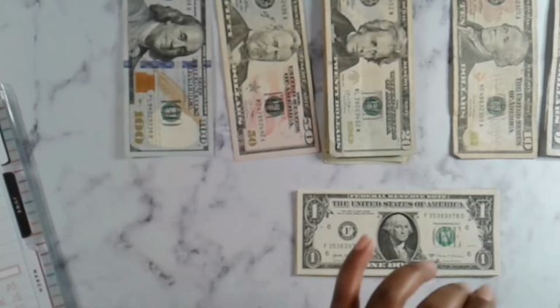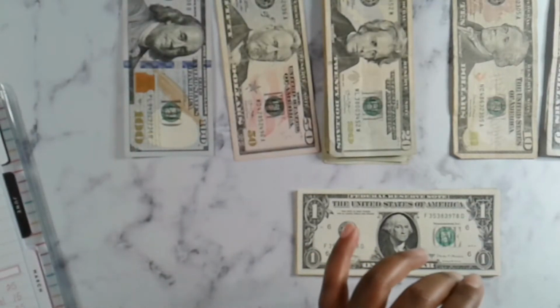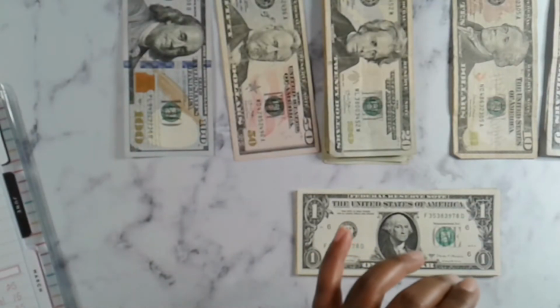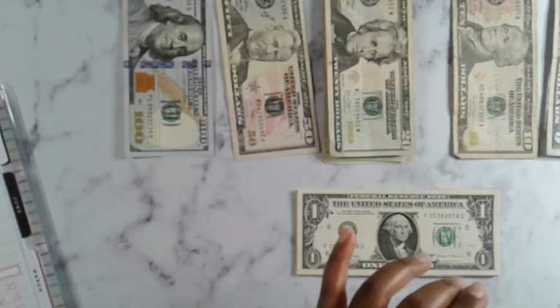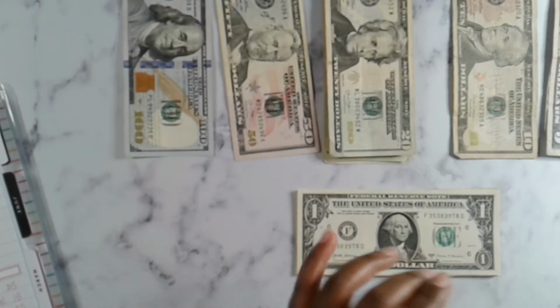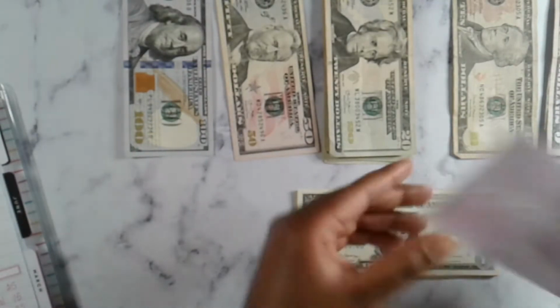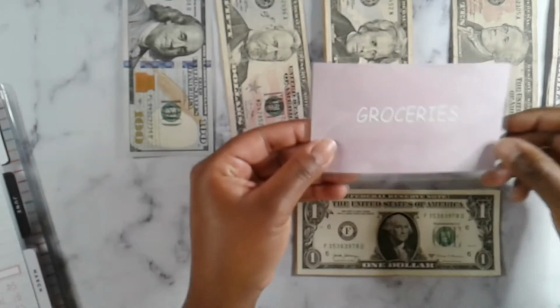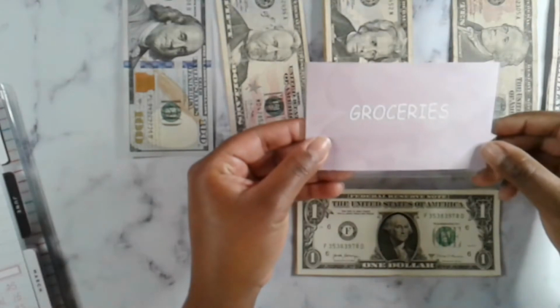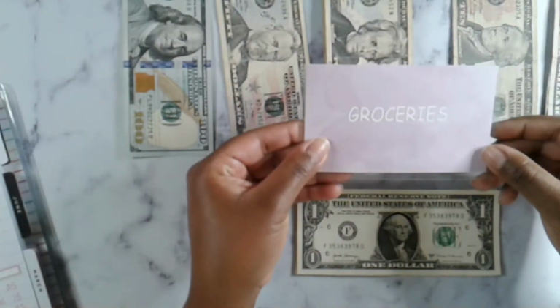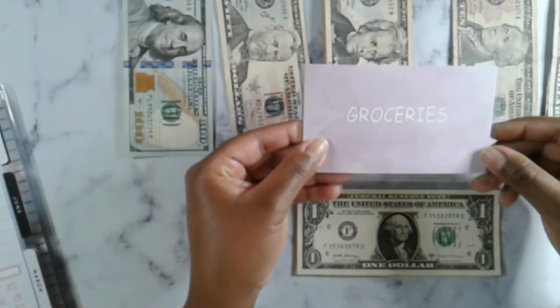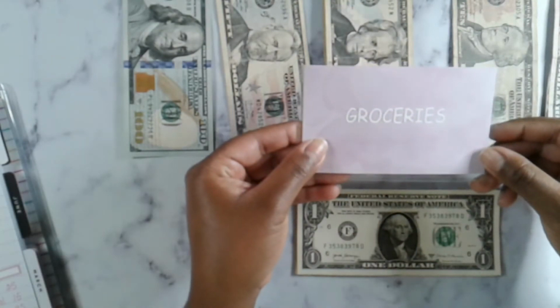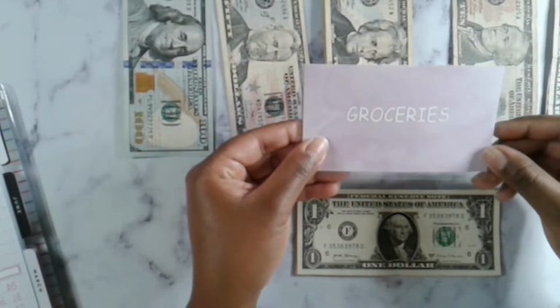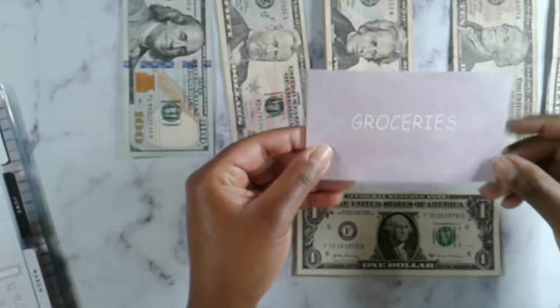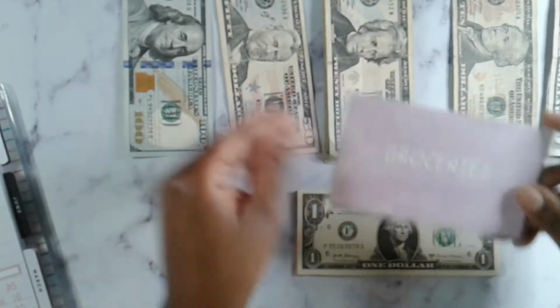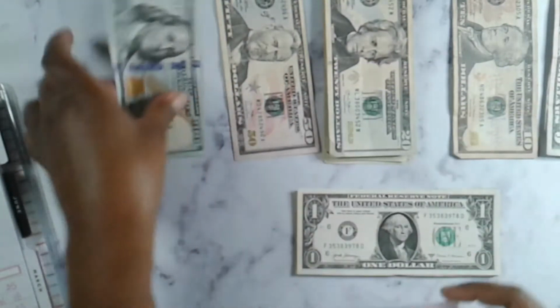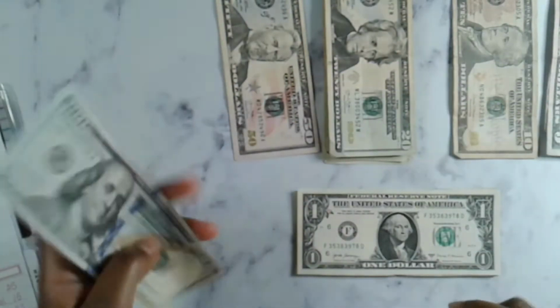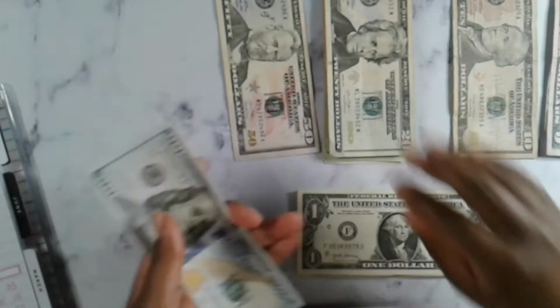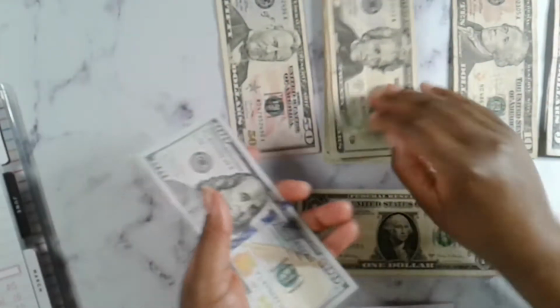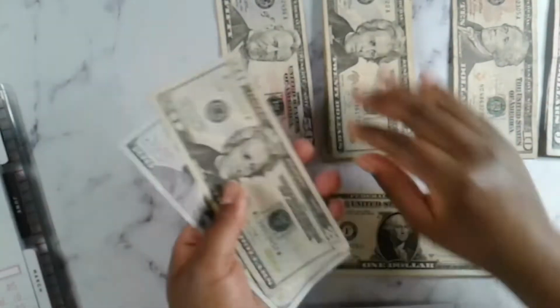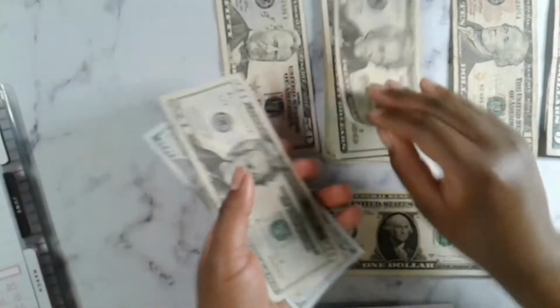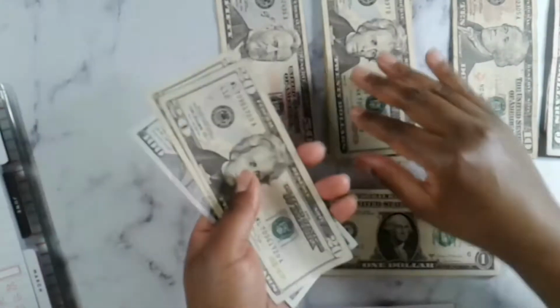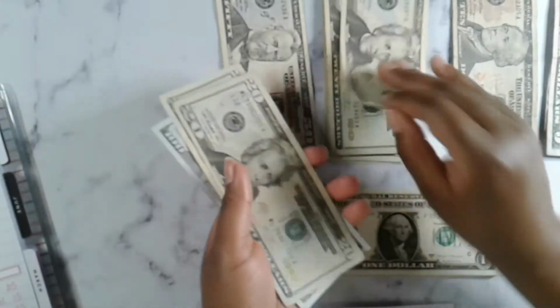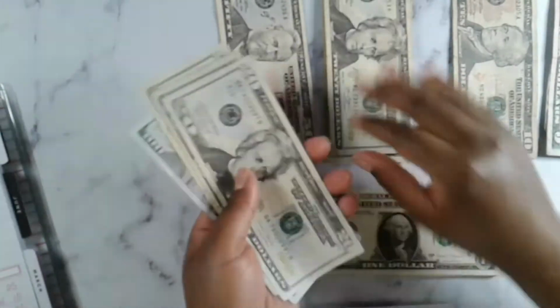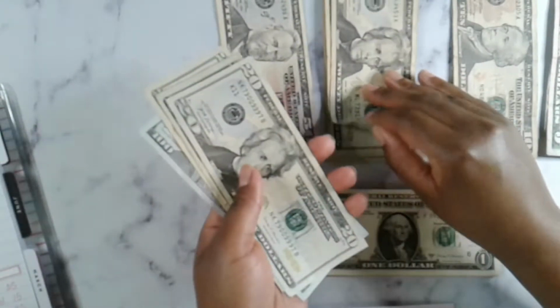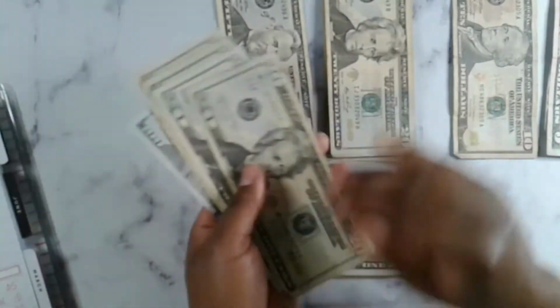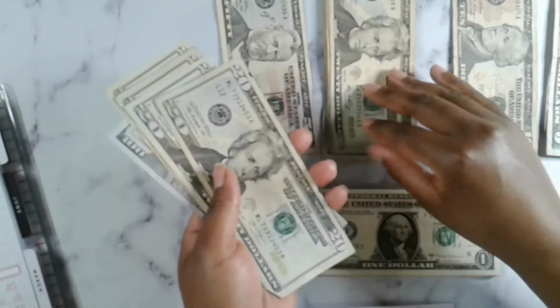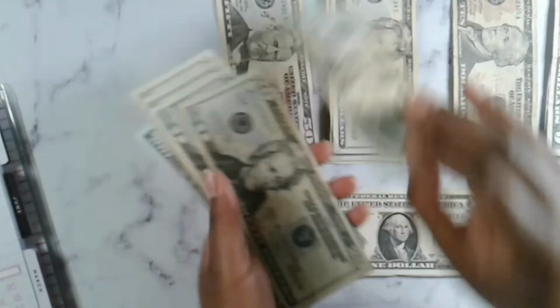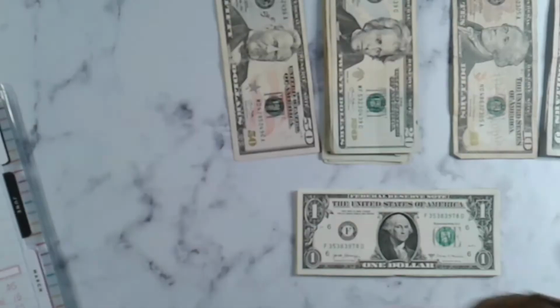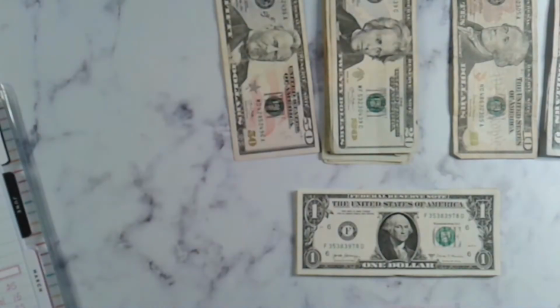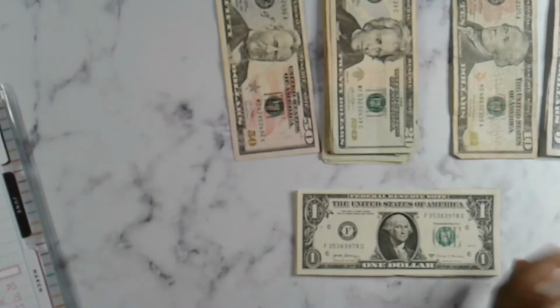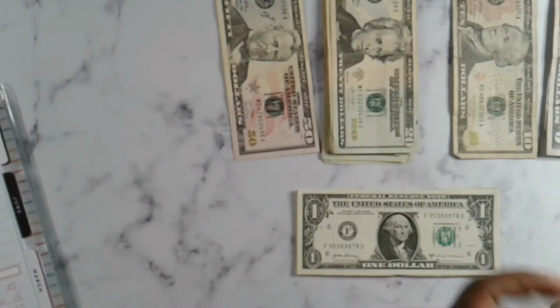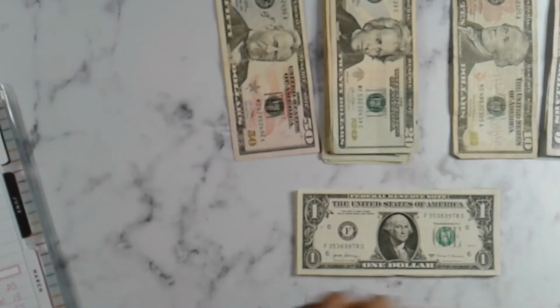So for groceries, groceries is going to be getting $200. One, two, three, four, five — two hundred.